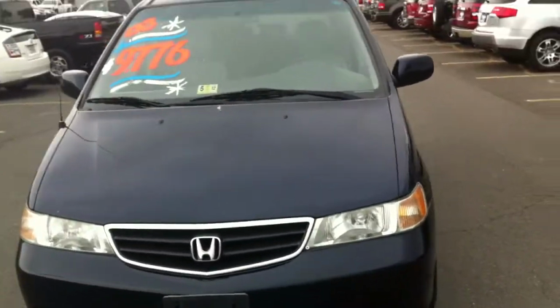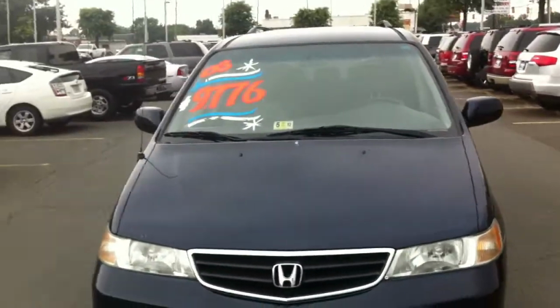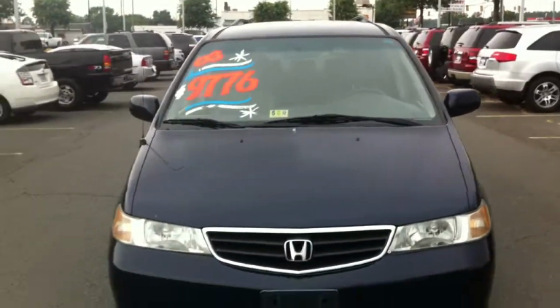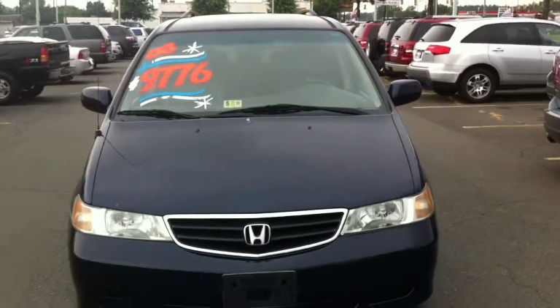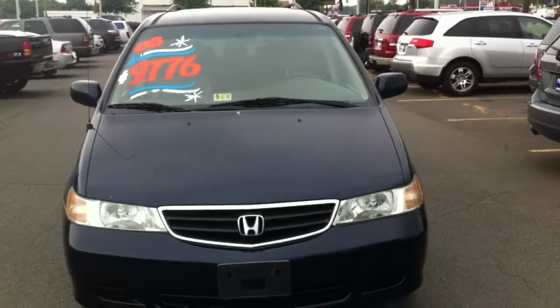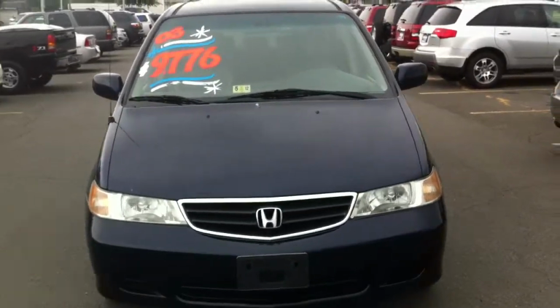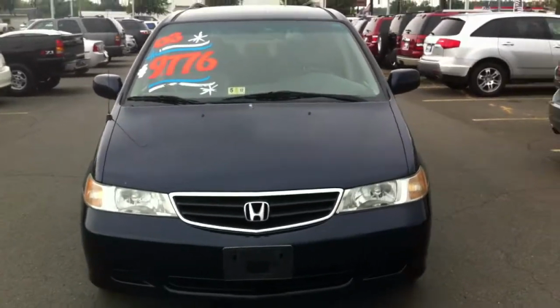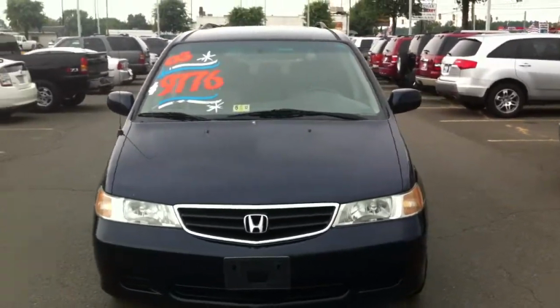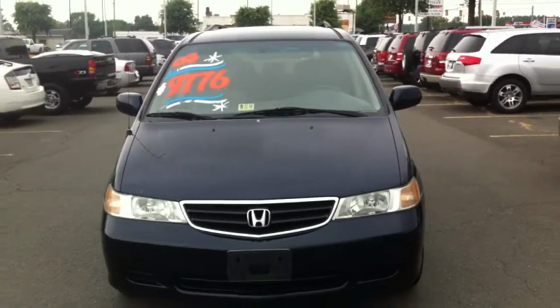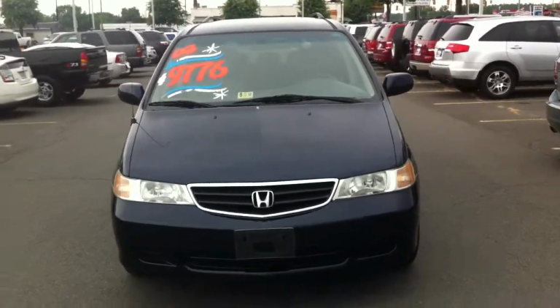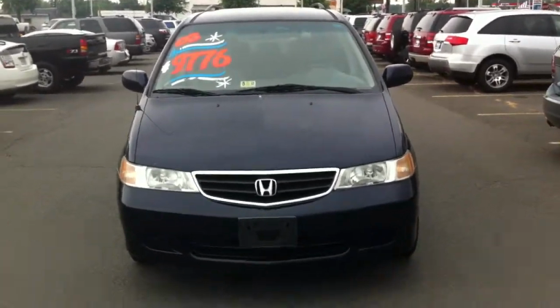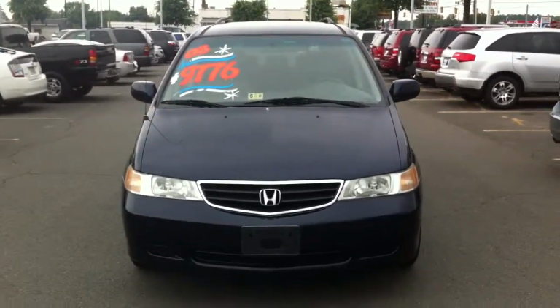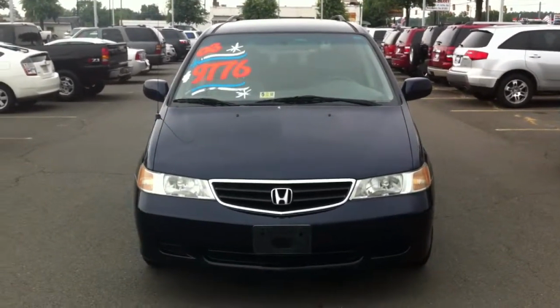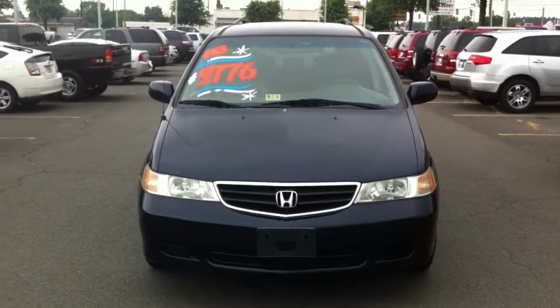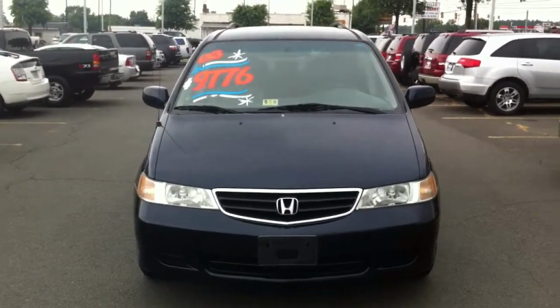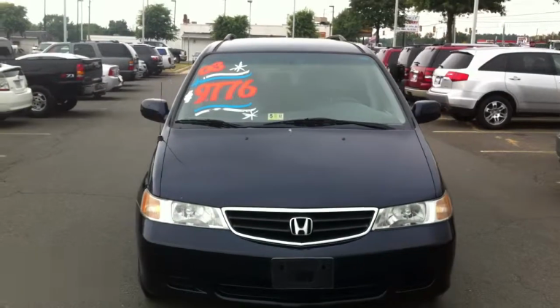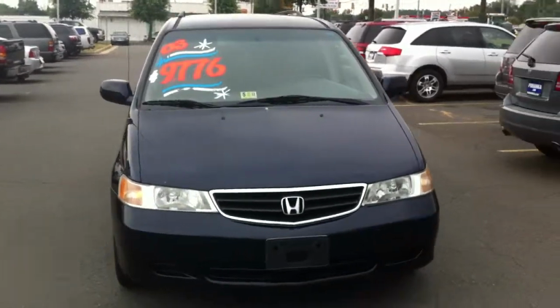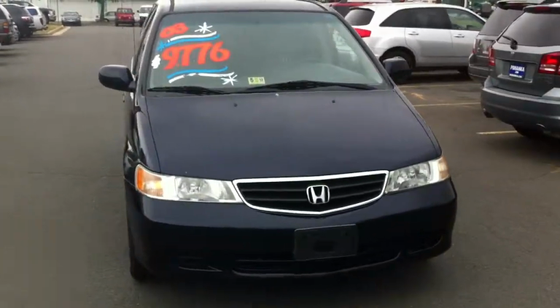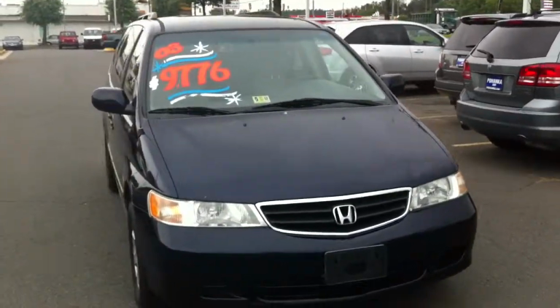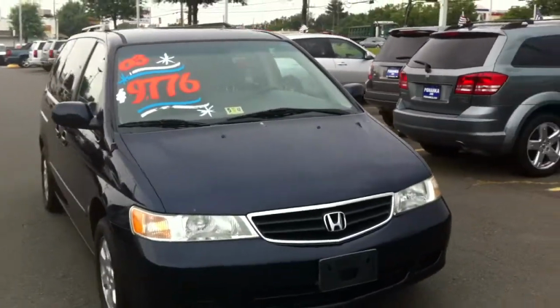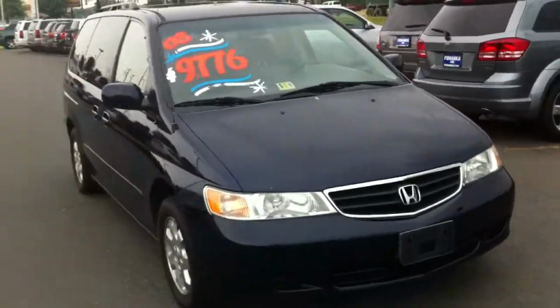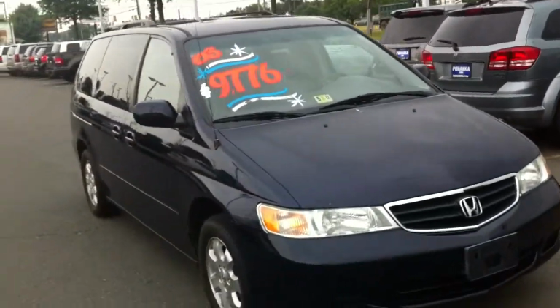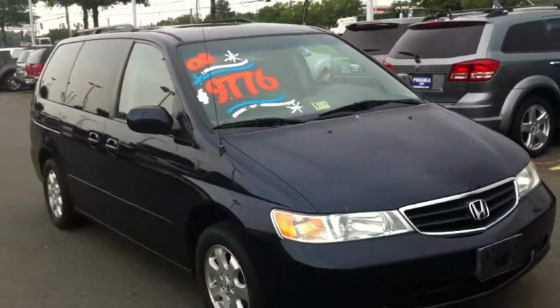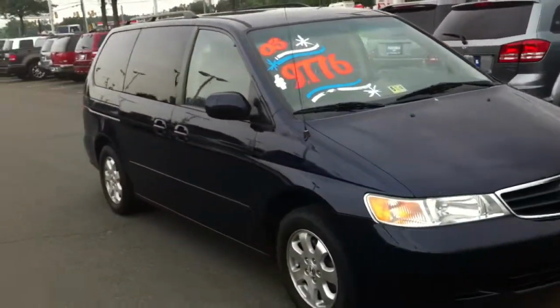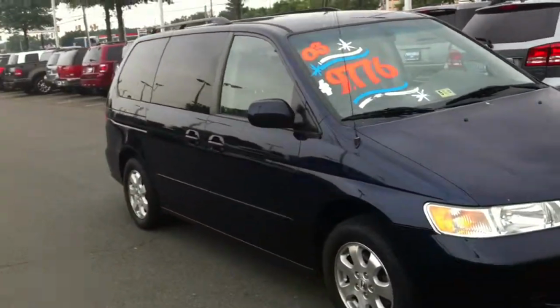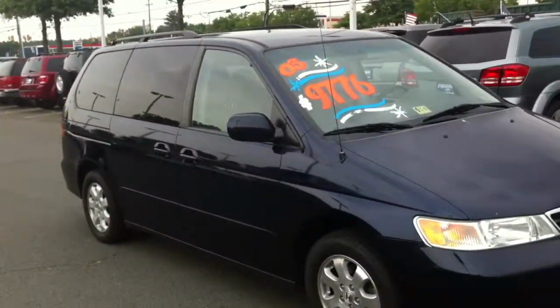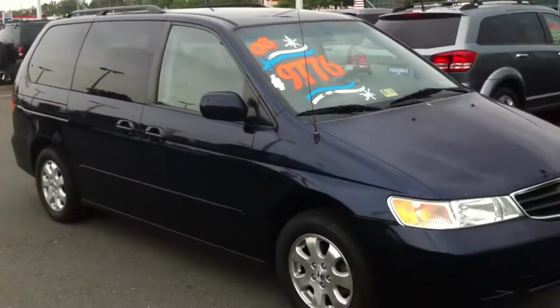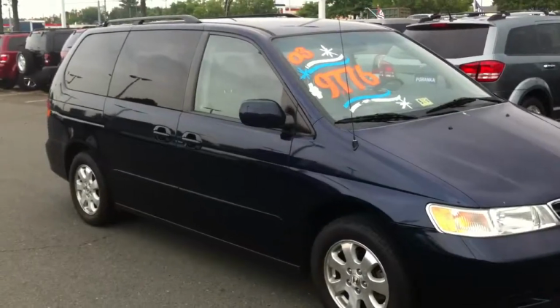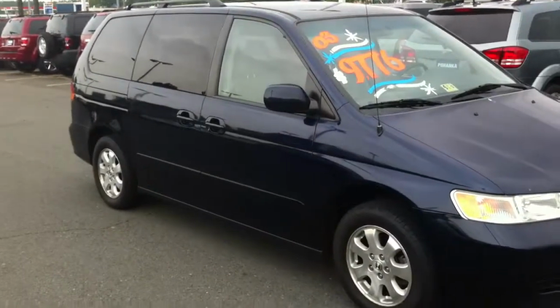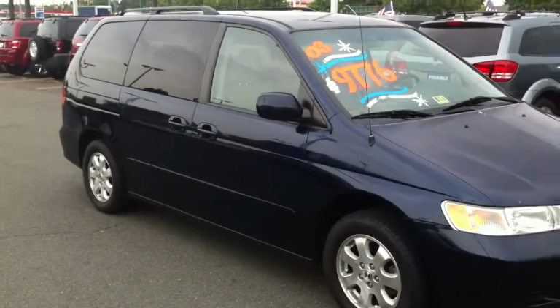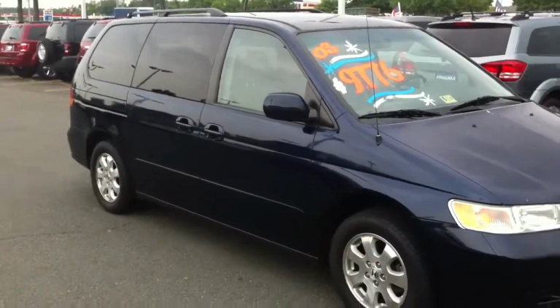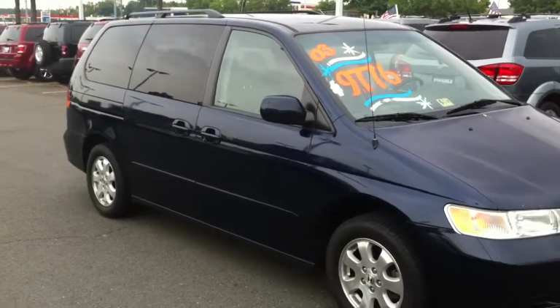We just reduced the price from the $9,776 number you see there. Give me a call at 571-274-4476 to schedule your appointment today. A van this good ain't gonna last. Thanks for your time. Have a good day, Edward.